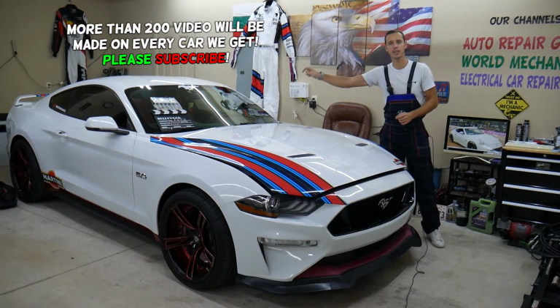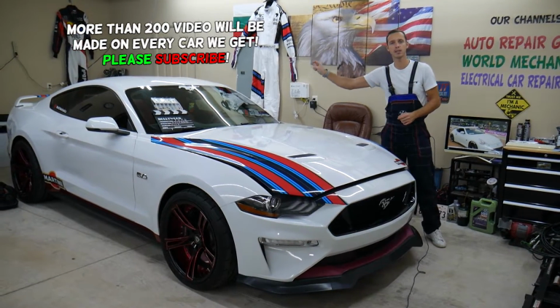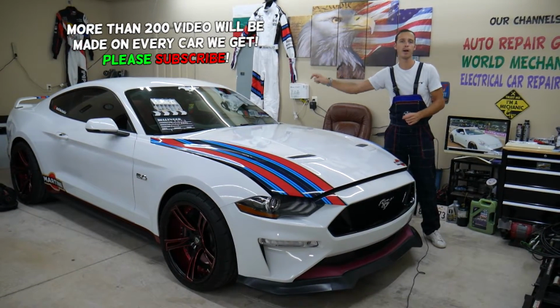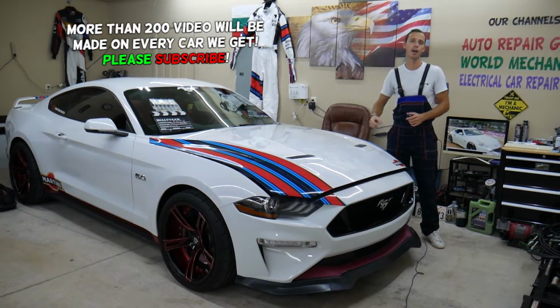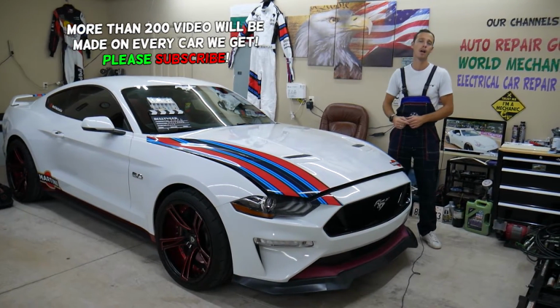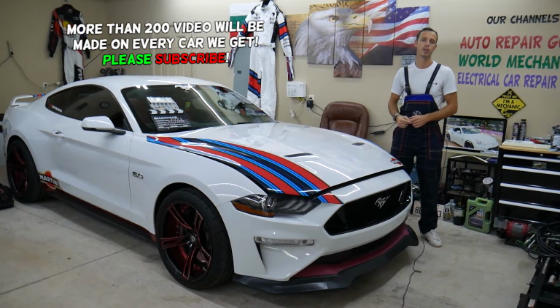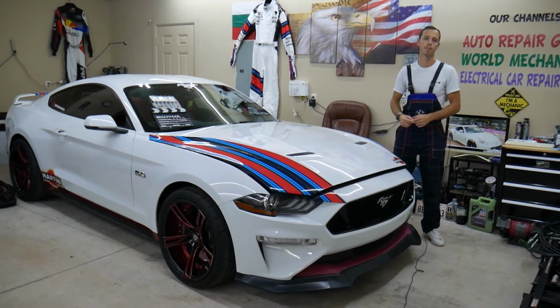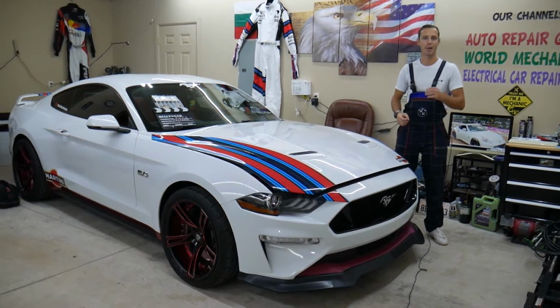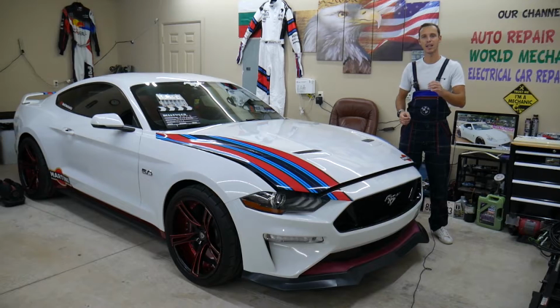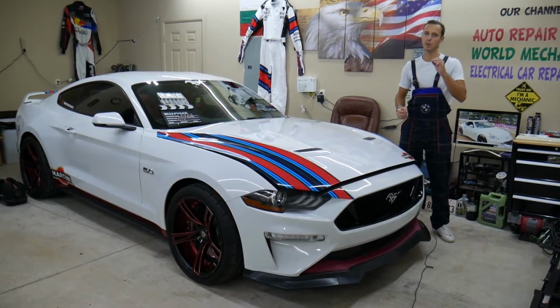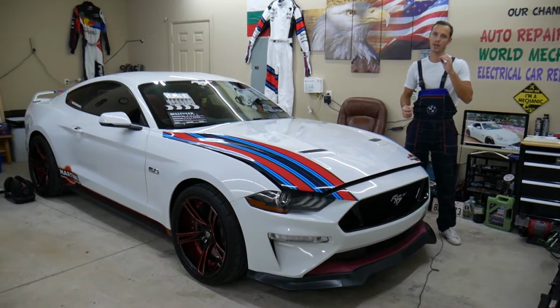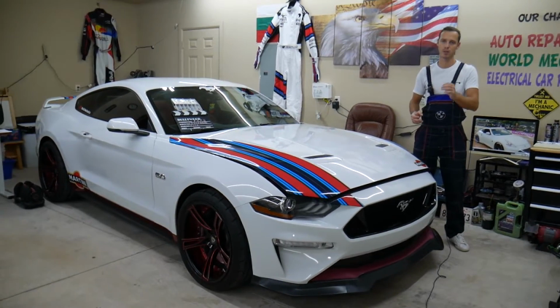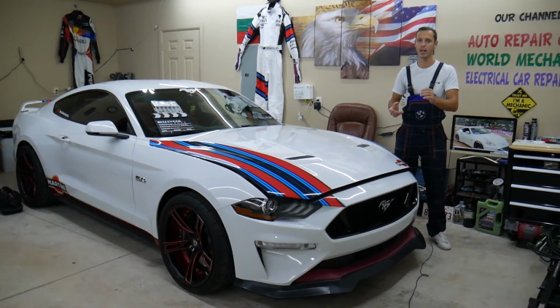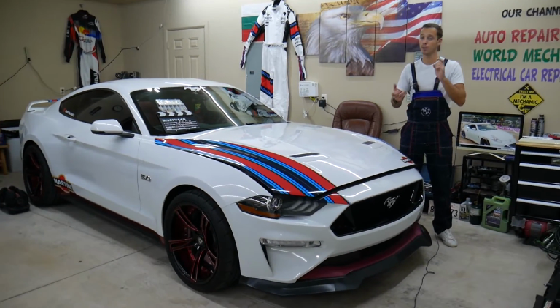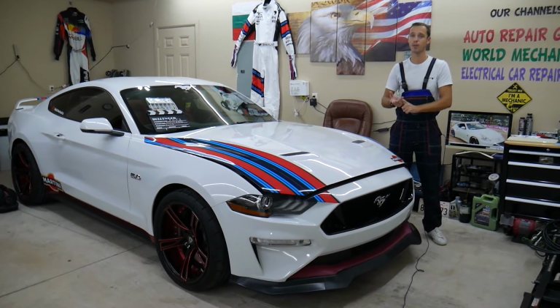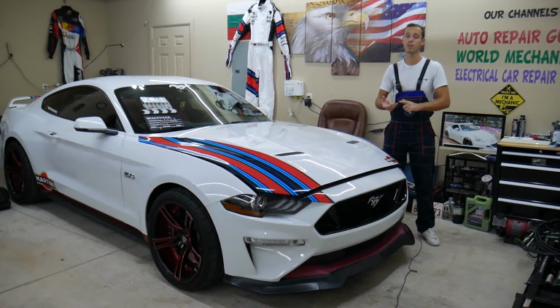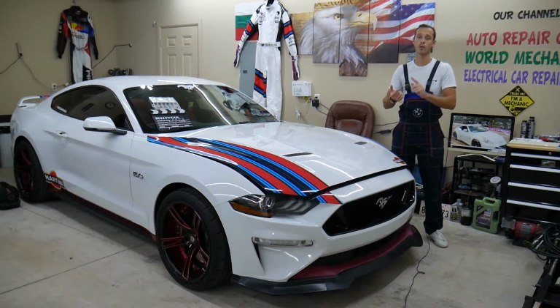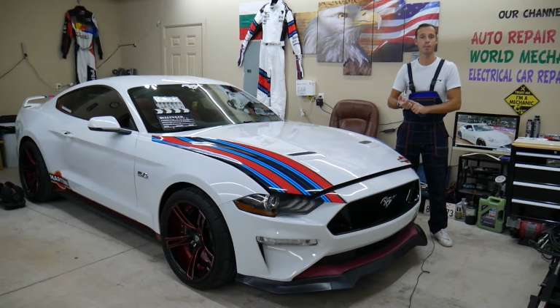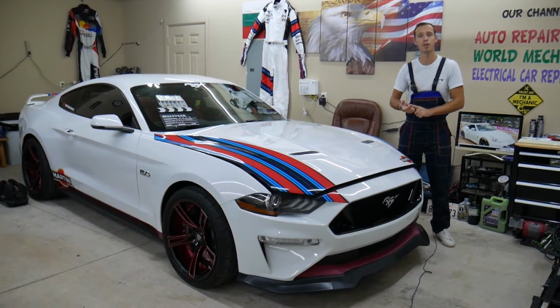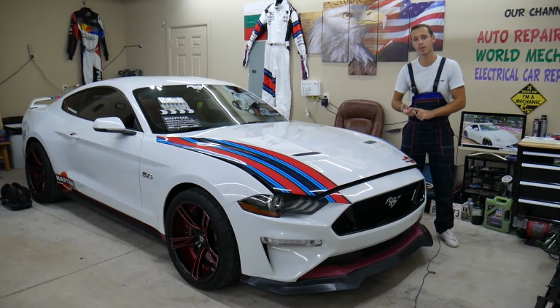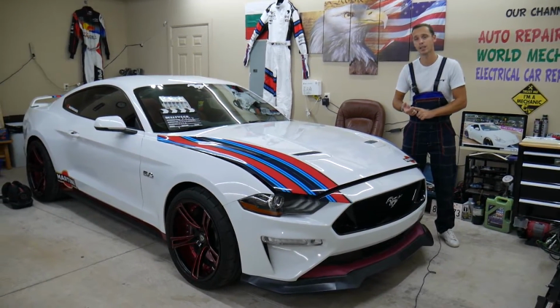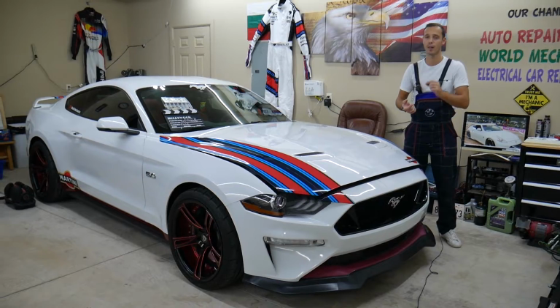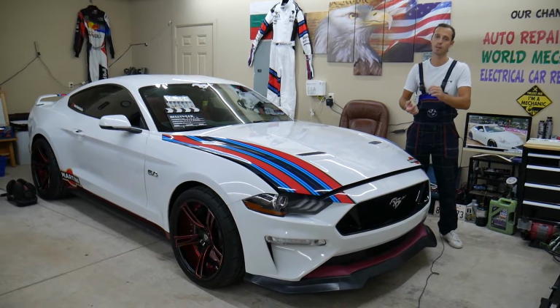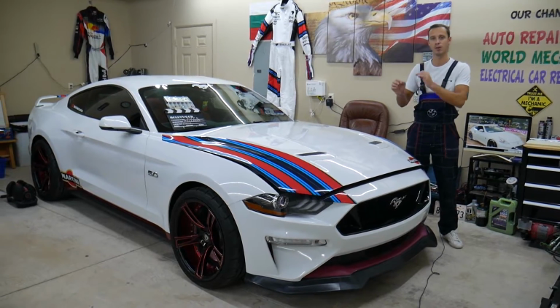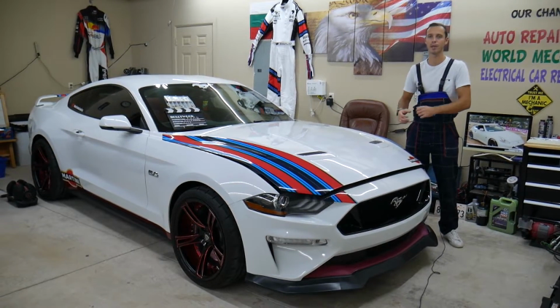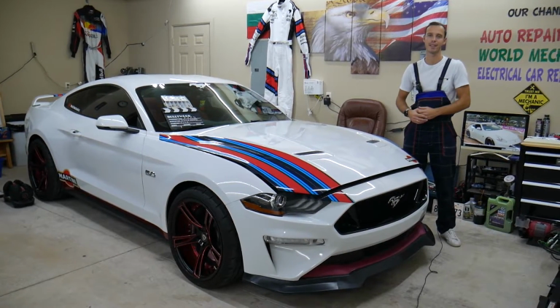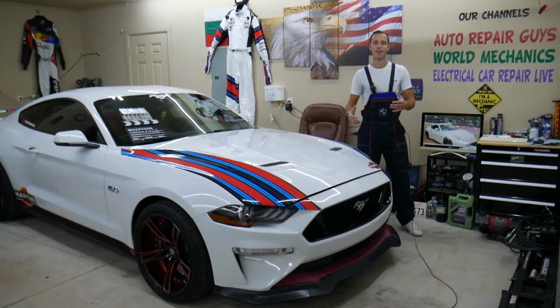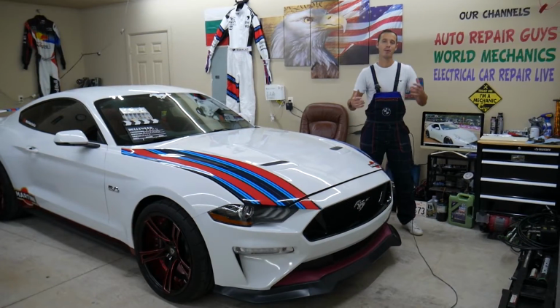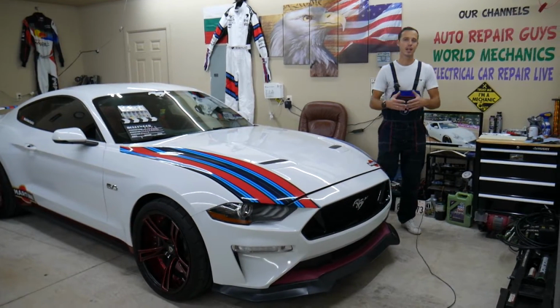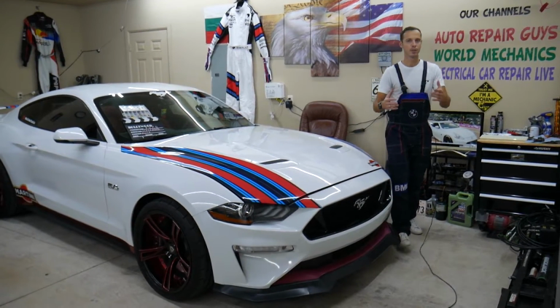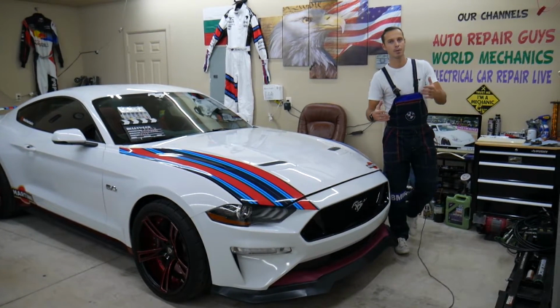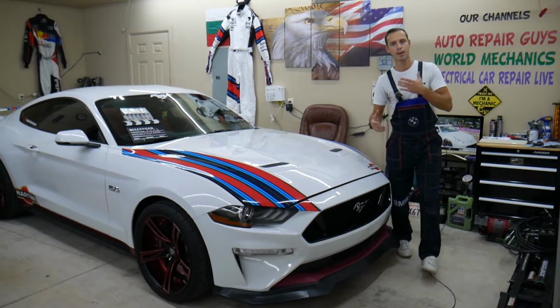If you have one of those and you're trying to find the fuse for the rain sensor, automatic wipes, or windshield wipers, stay with us. We'll explain where that fuse is located, why it's important to test fuses, and where you can buy cheap fuses and relays at a fraction of the price.